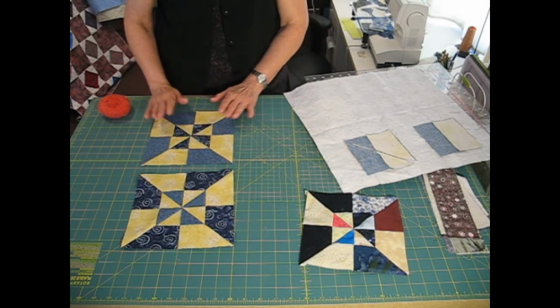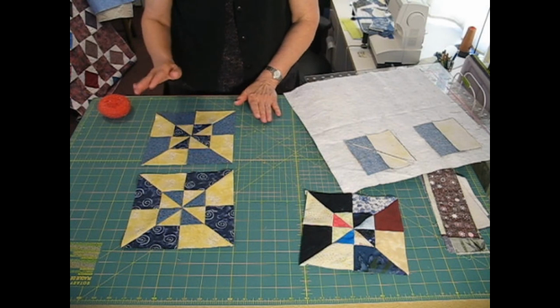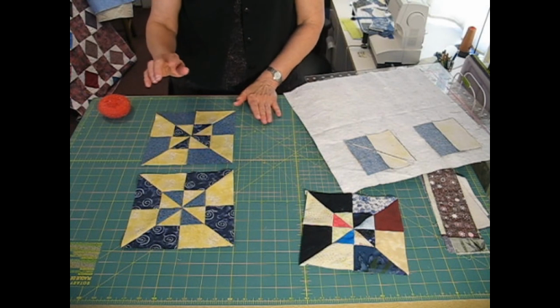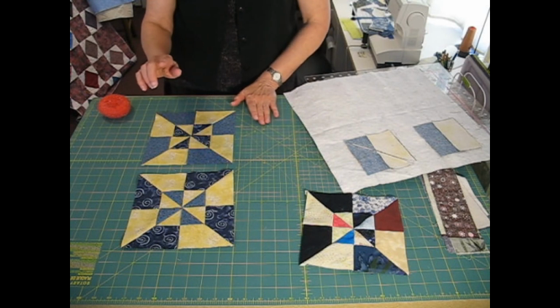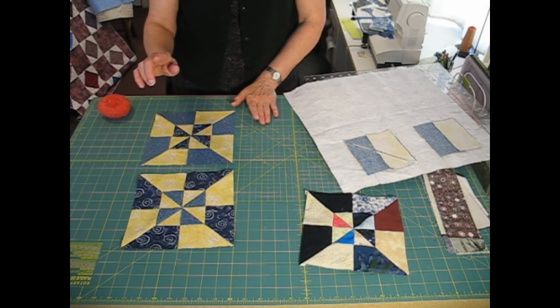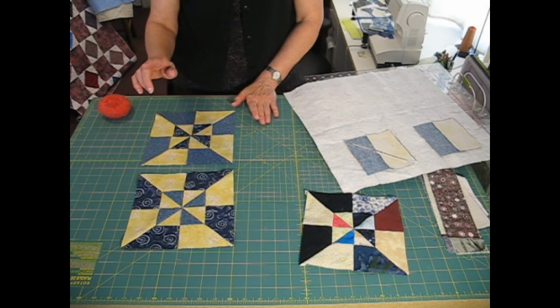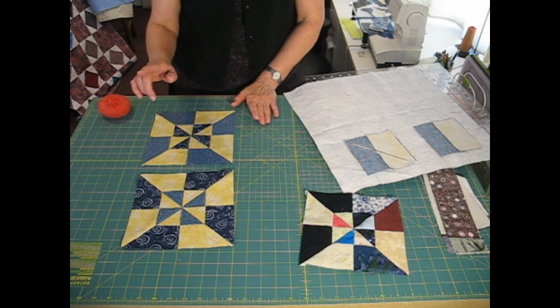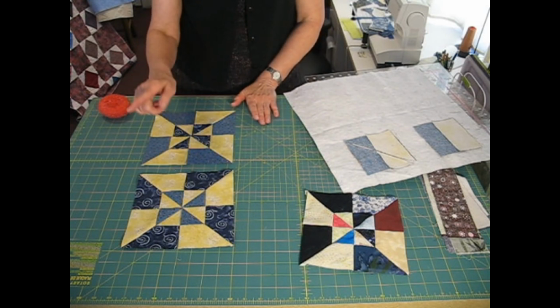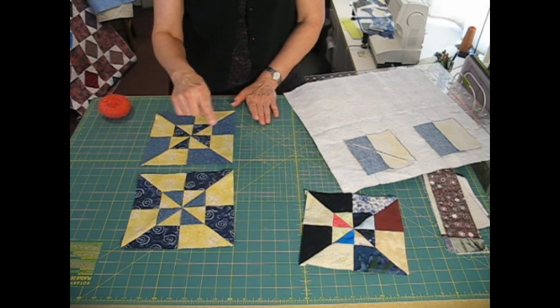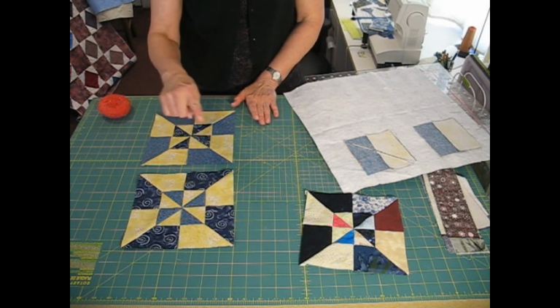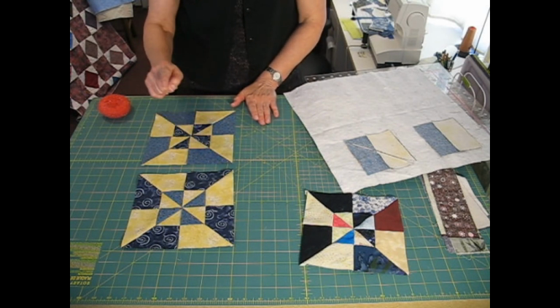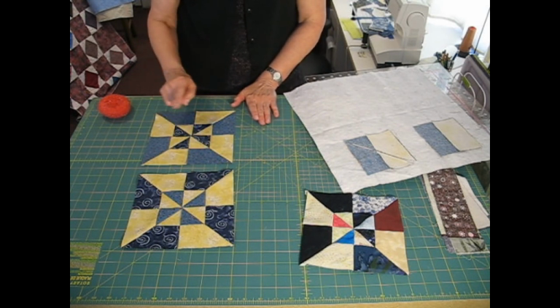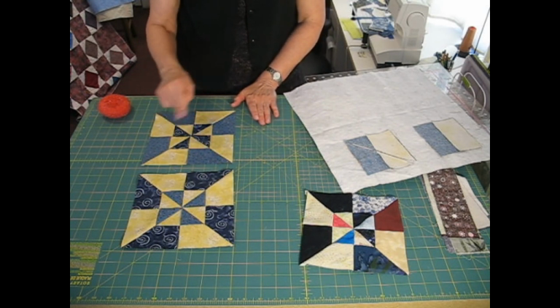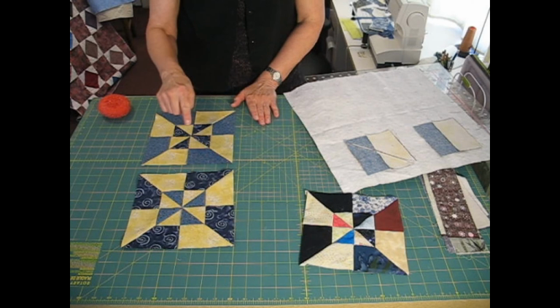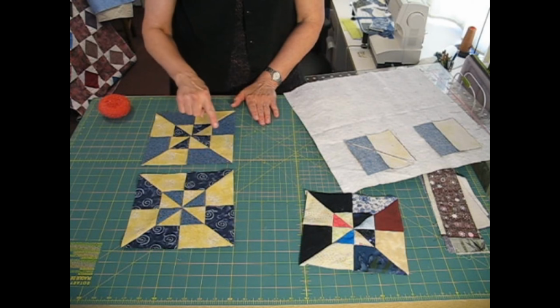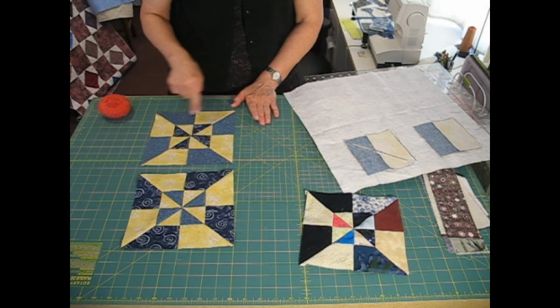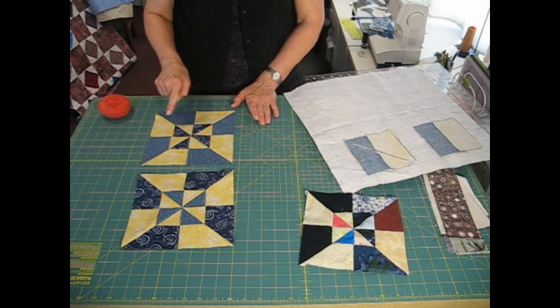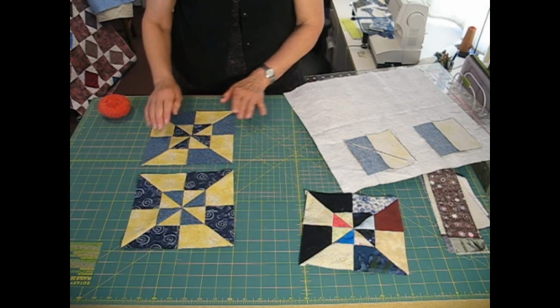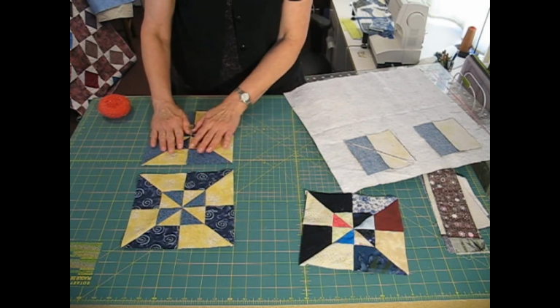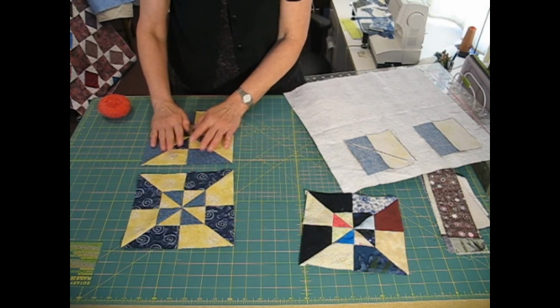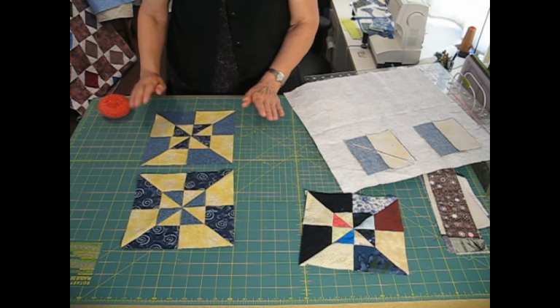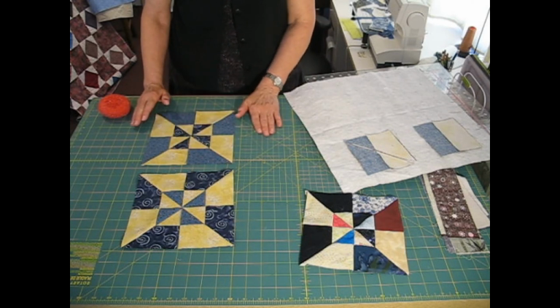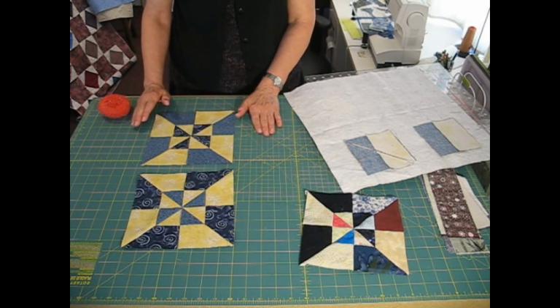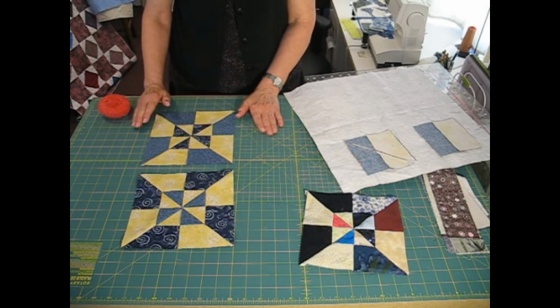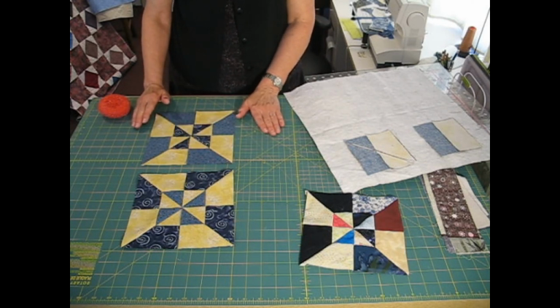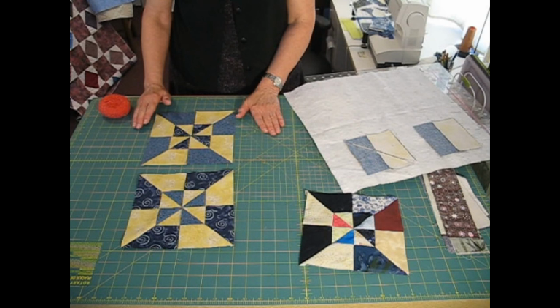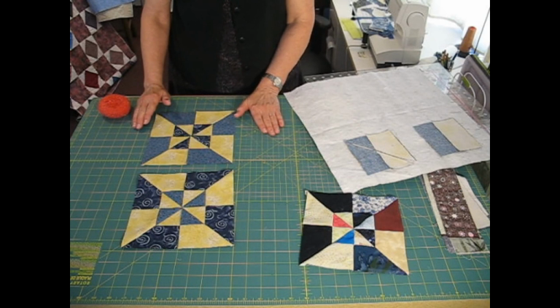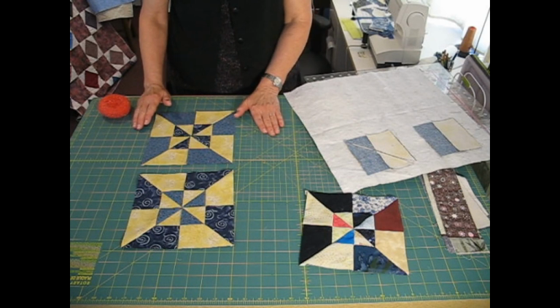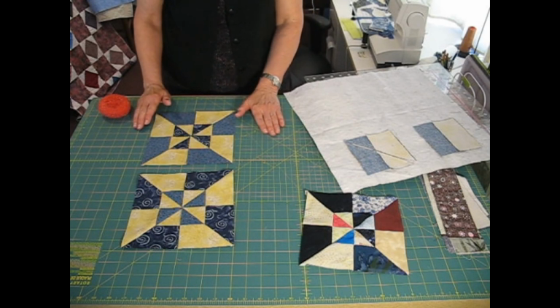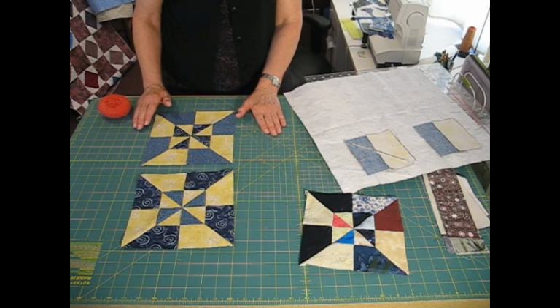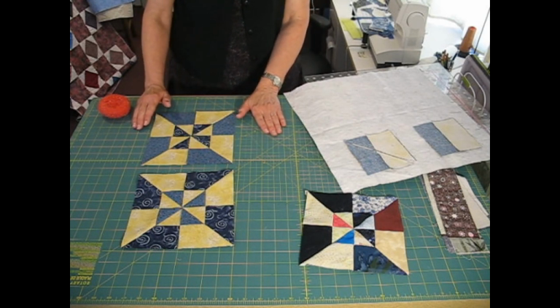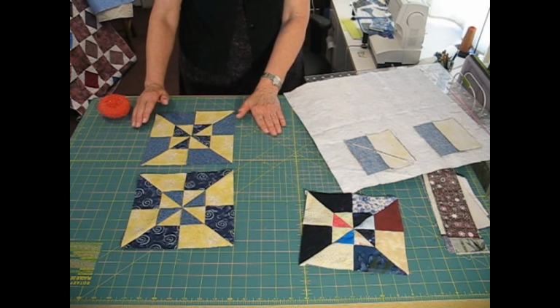So I have a pinwheel going counterclockwise and I have one going clockwise. These would probably go into two different quilts, but they're beautiful pinwheel blocks.